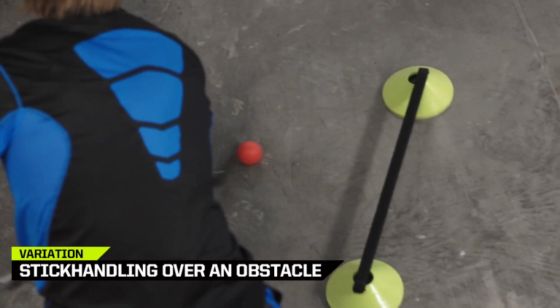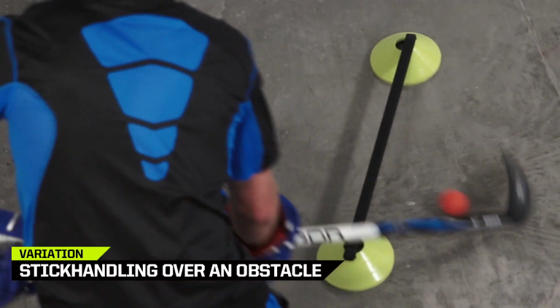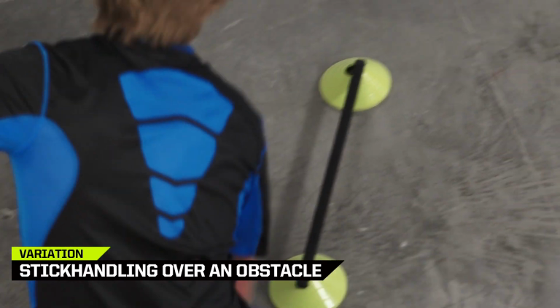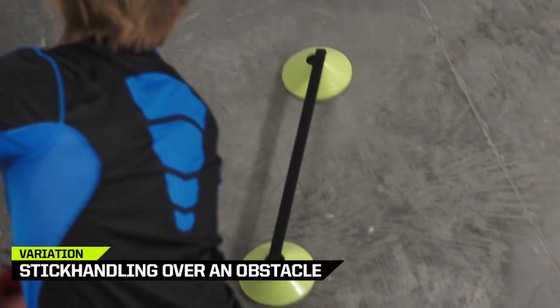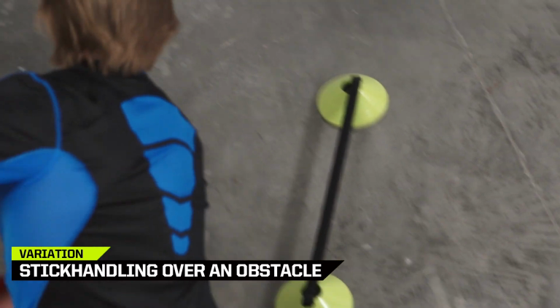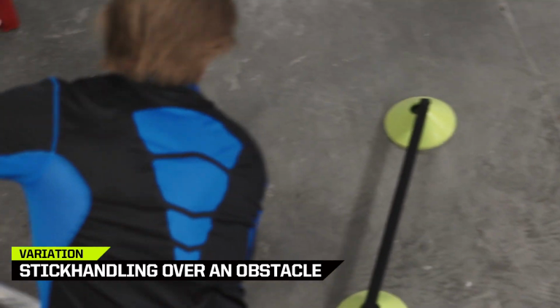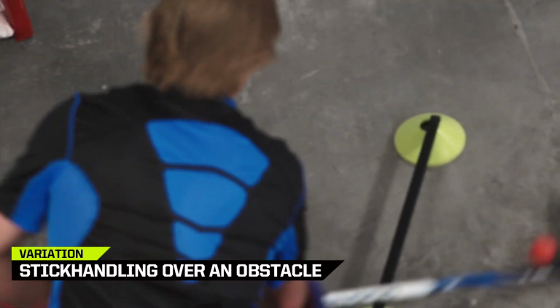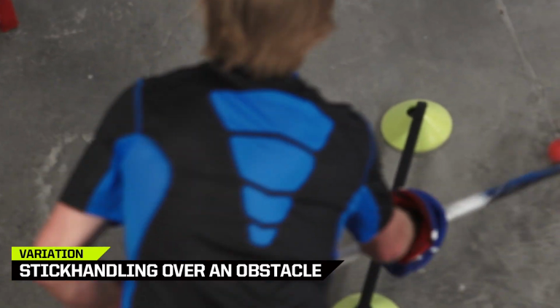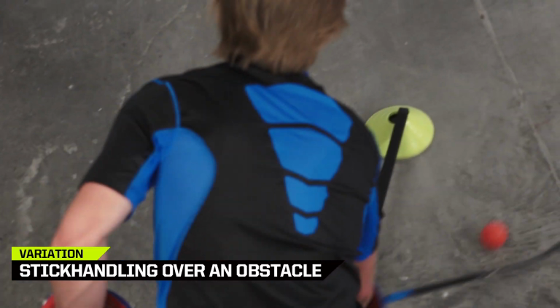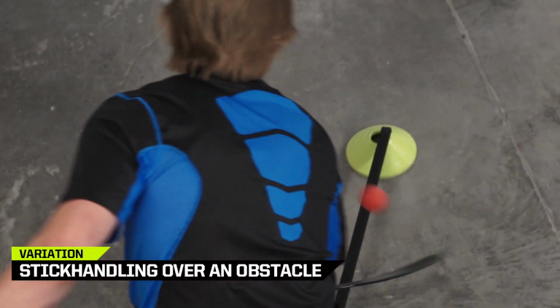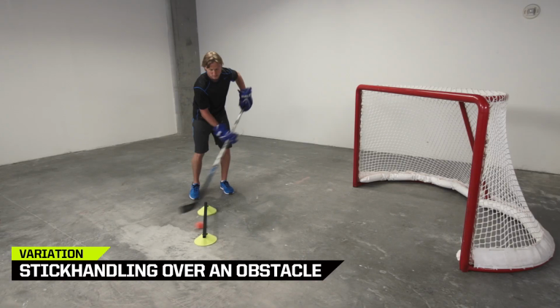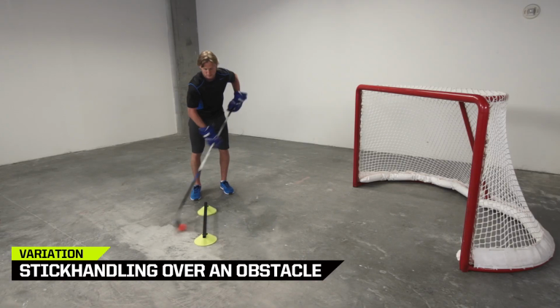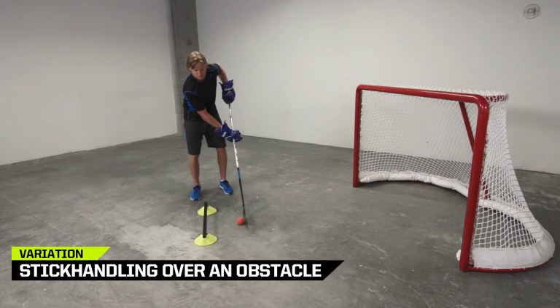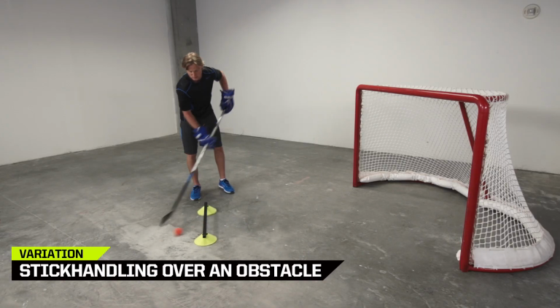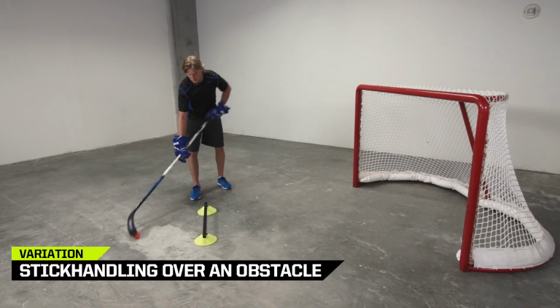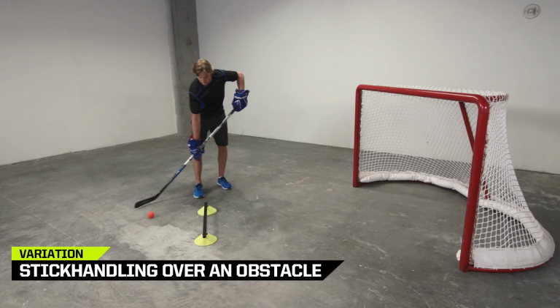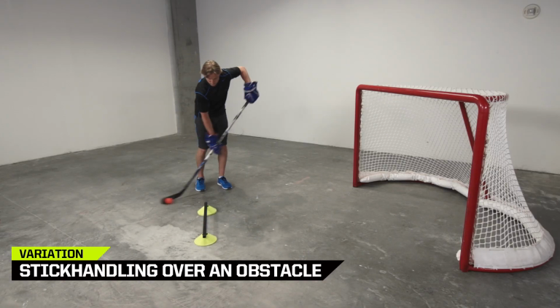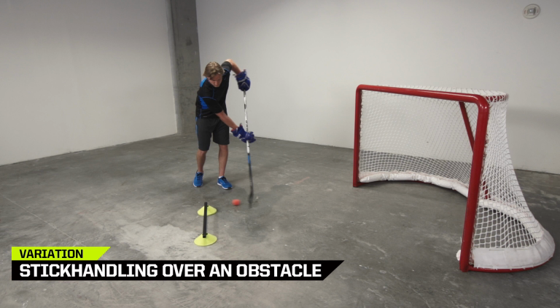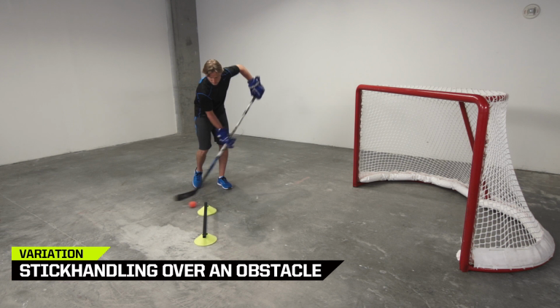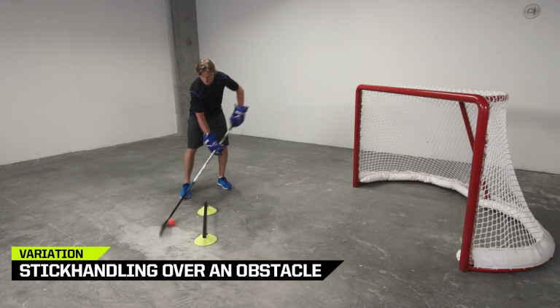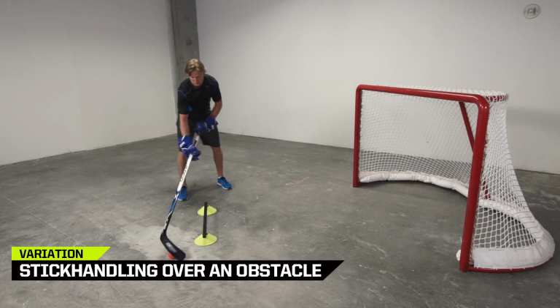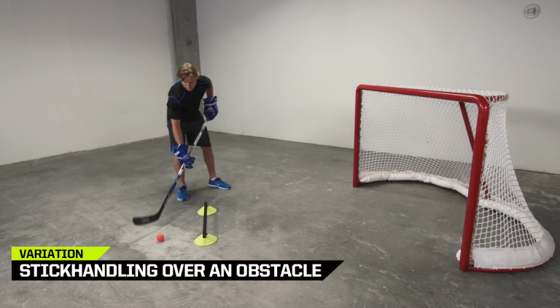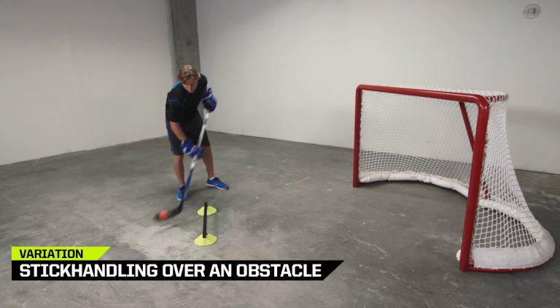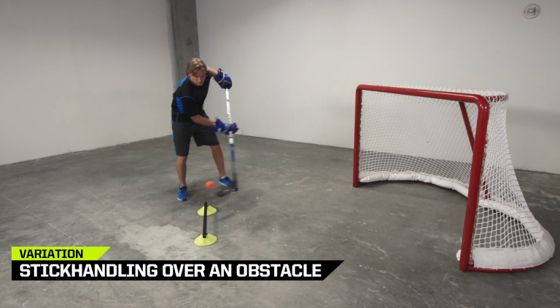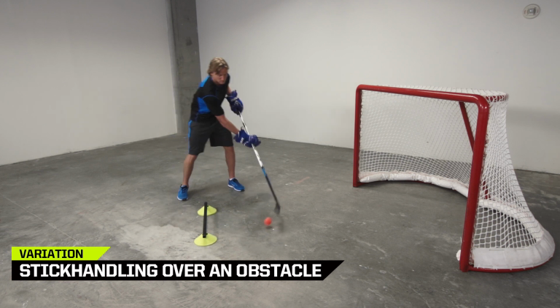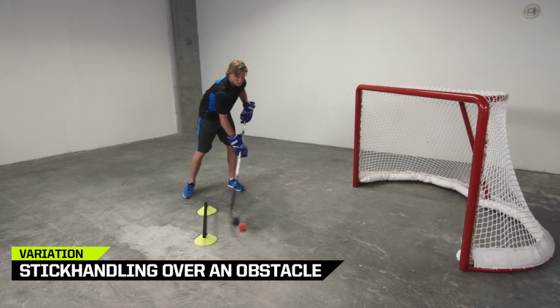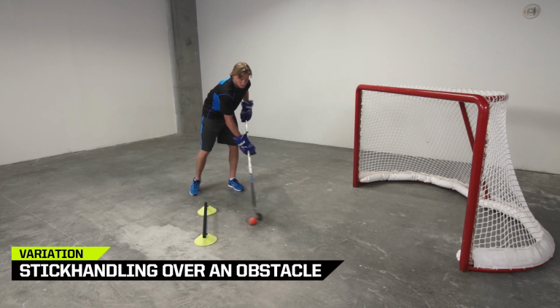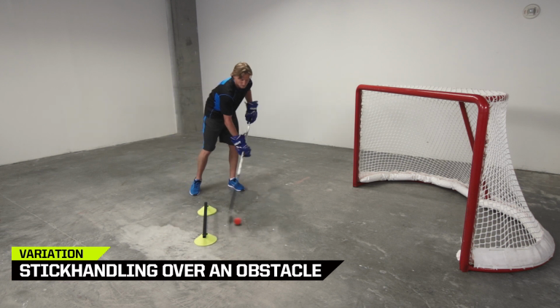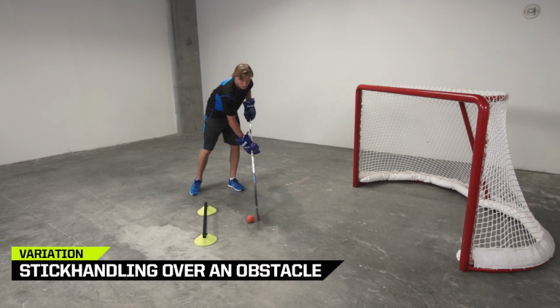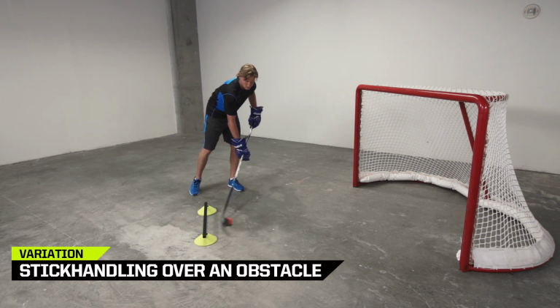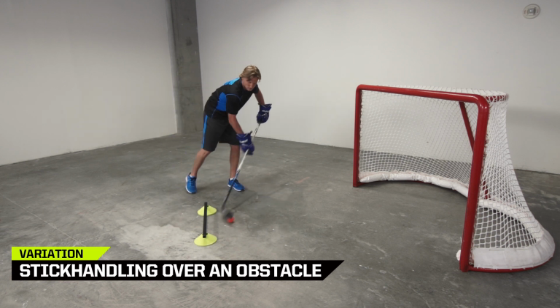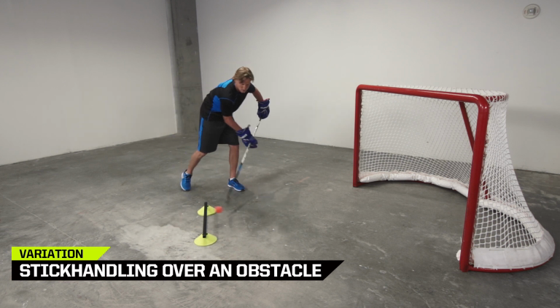Strengthen your core by incorporating a side-to-side jump over a hurdle, landing on one foot, and holding for three seconds per jump as you stick handle.